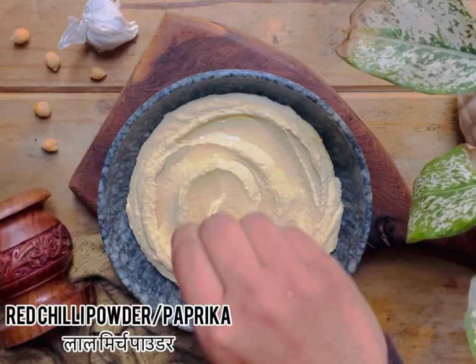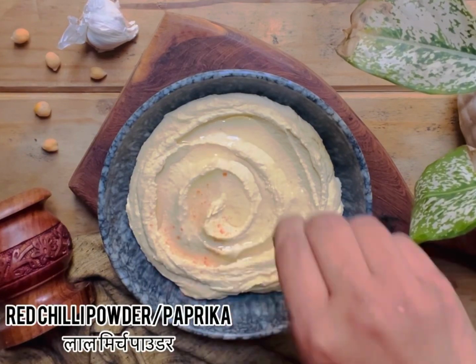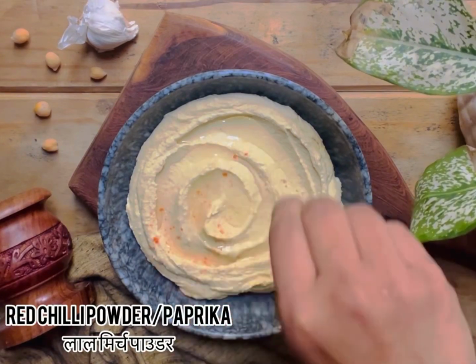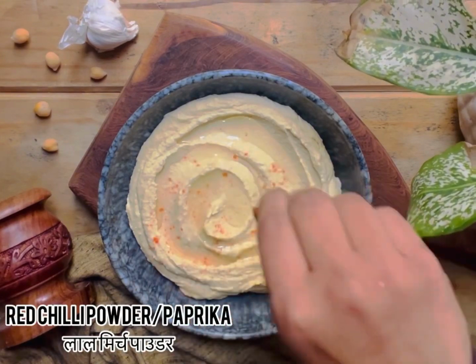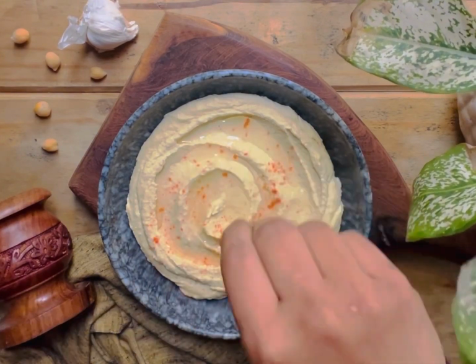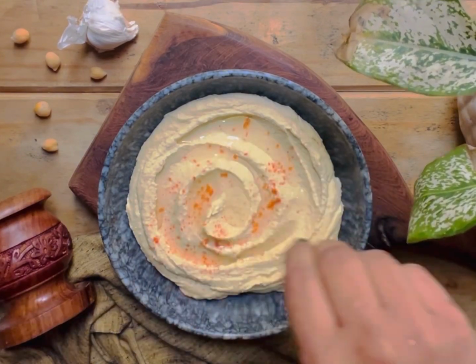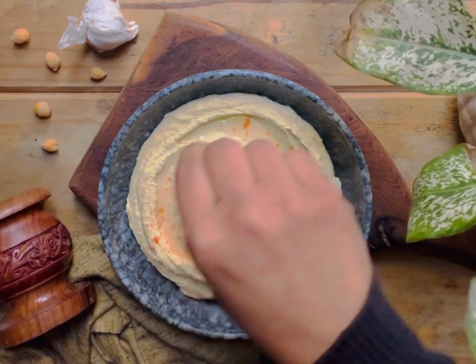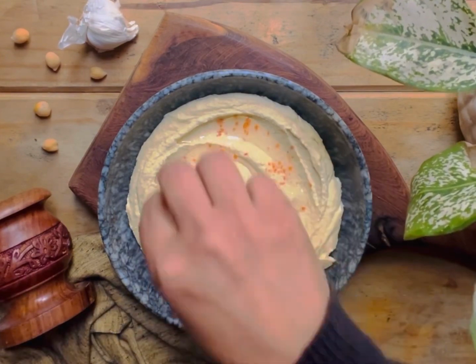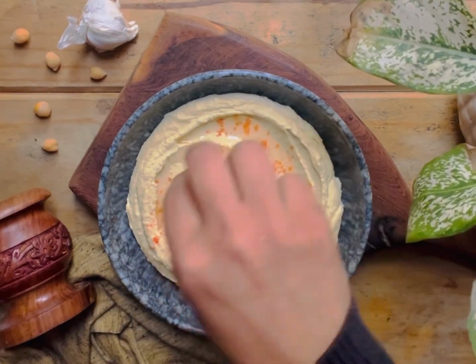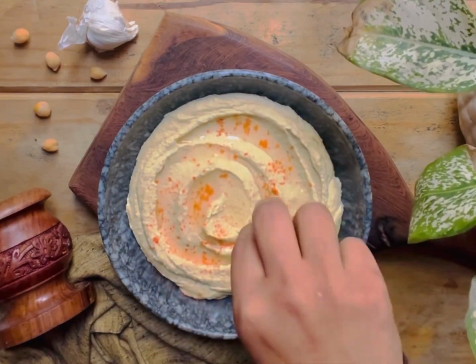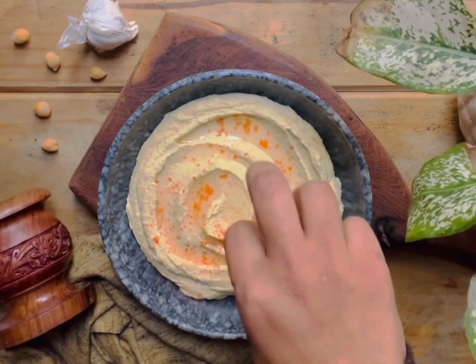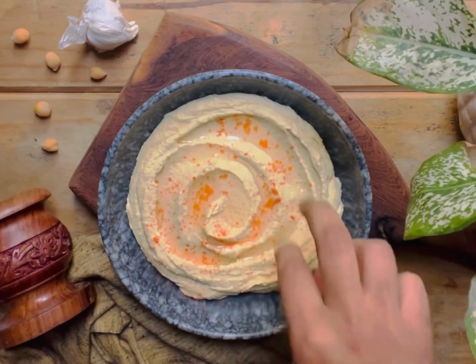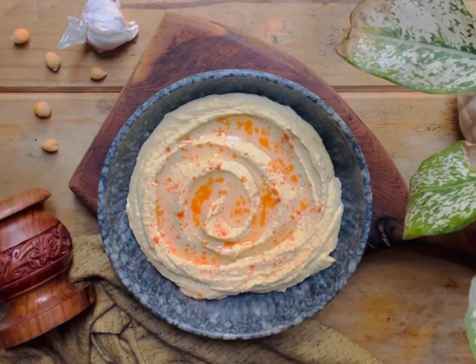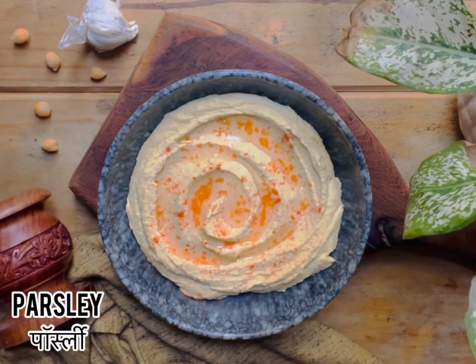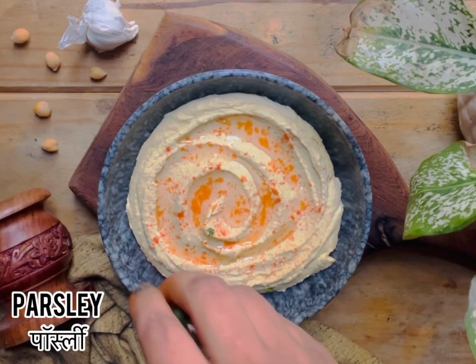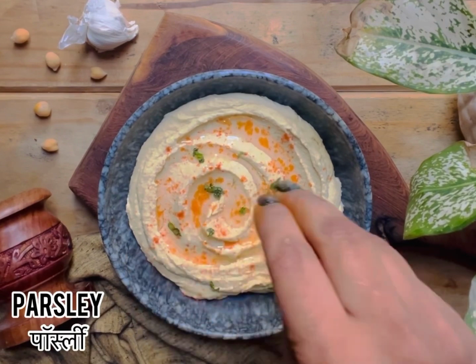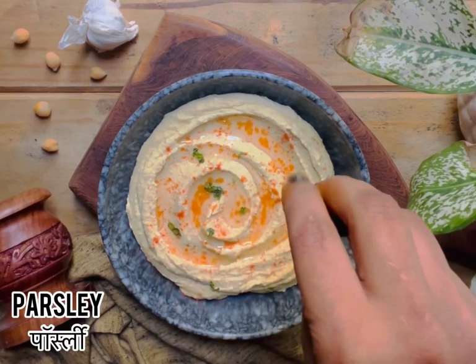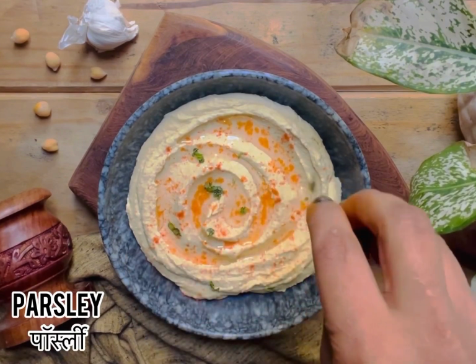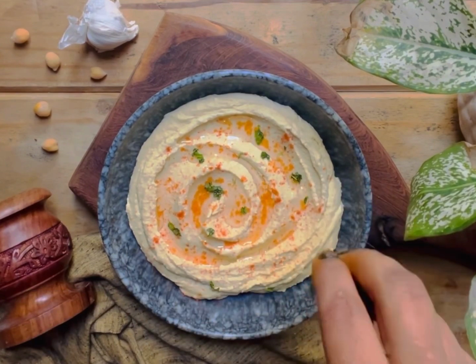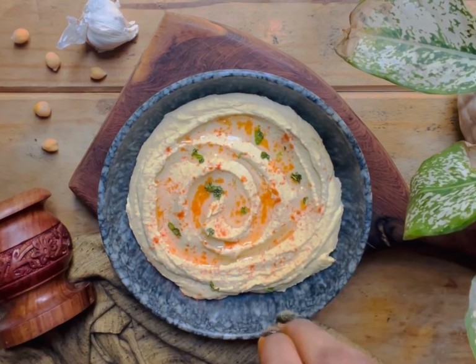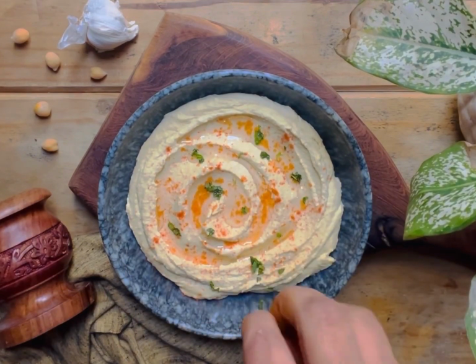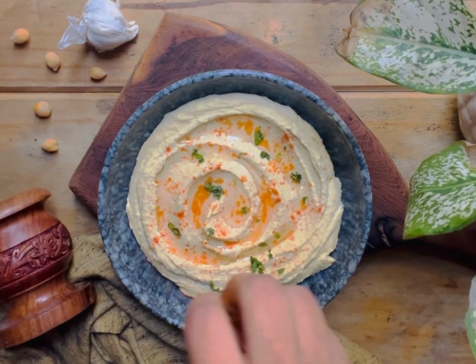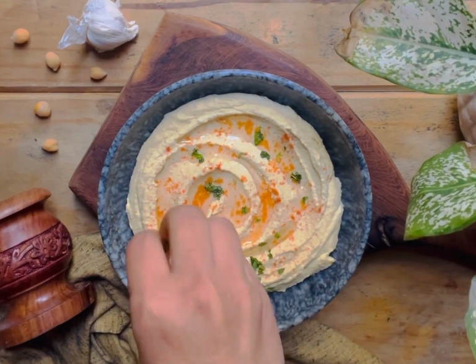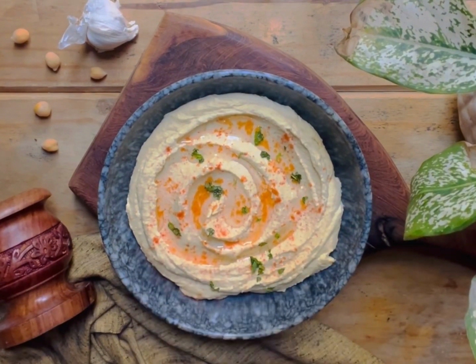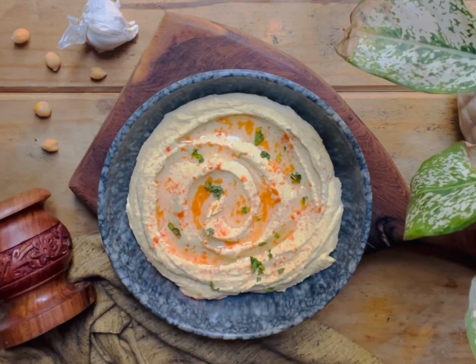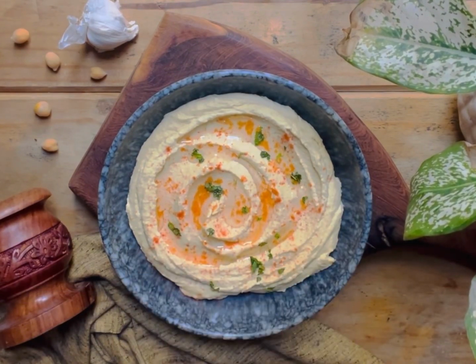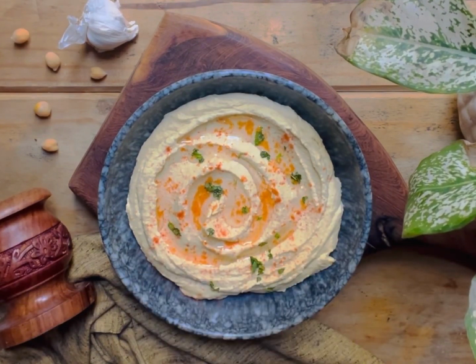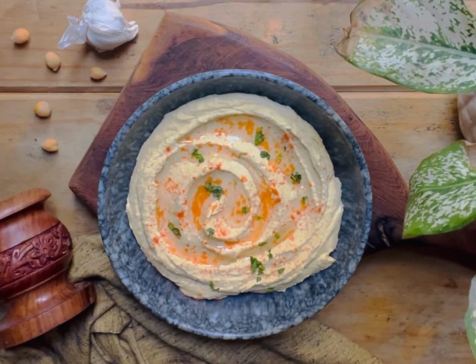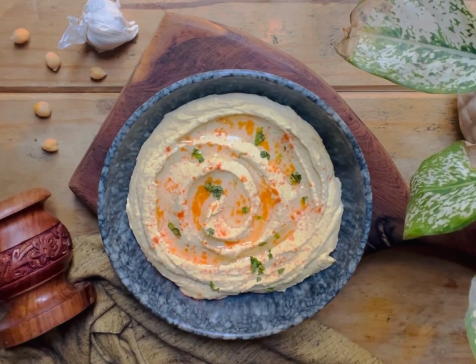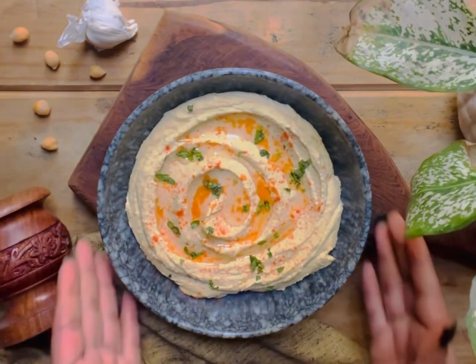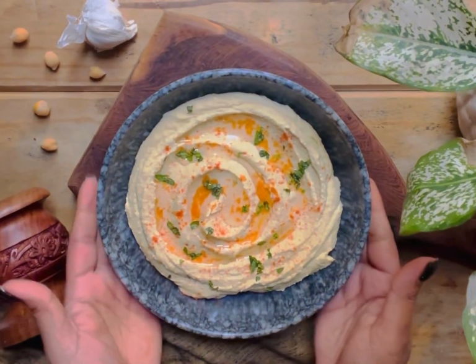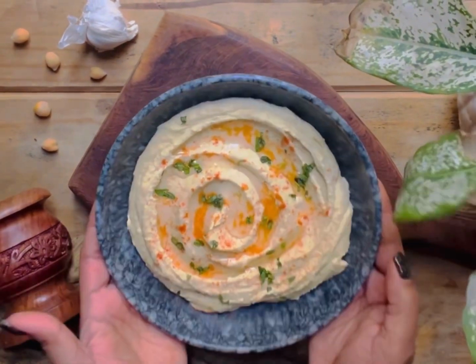Sprinkle some red chilli powder and some parsley. Now enjoy with pita bread or veggies.